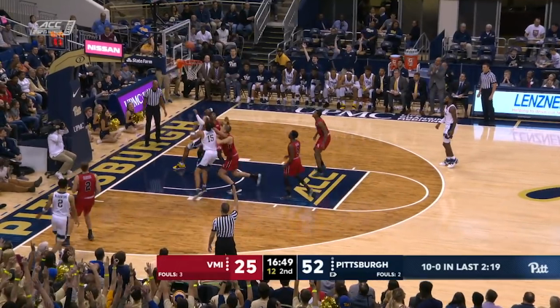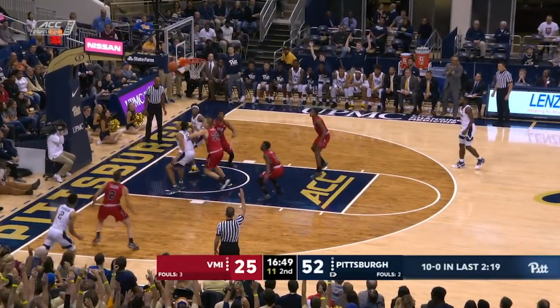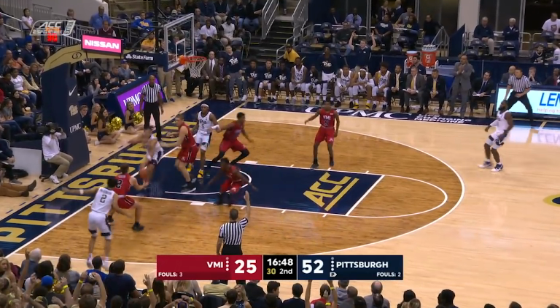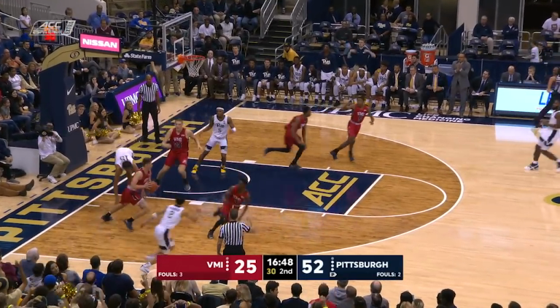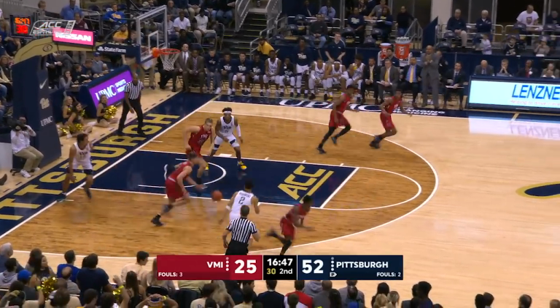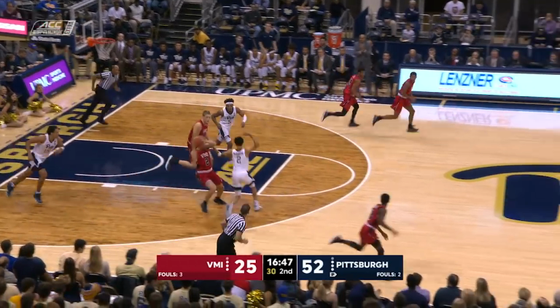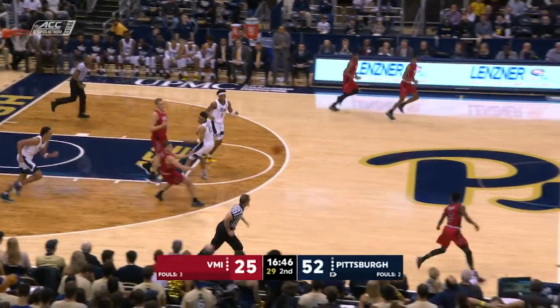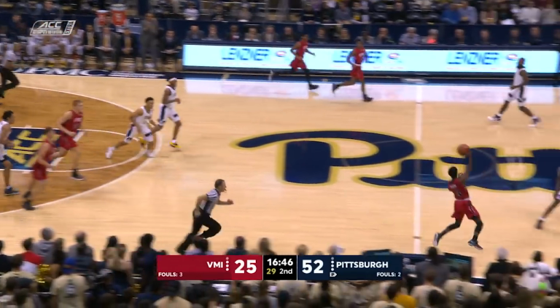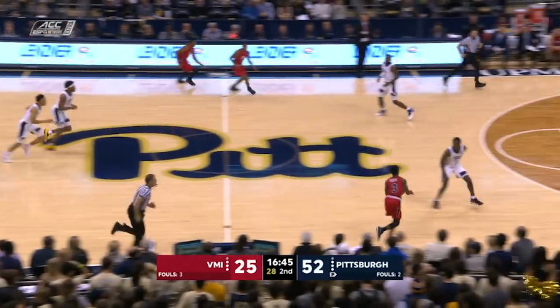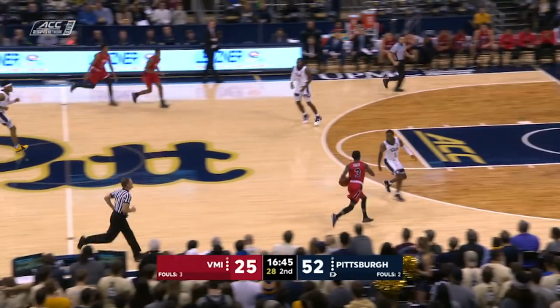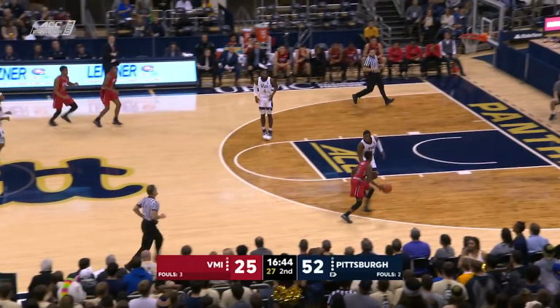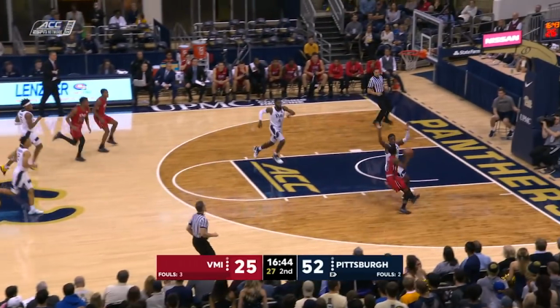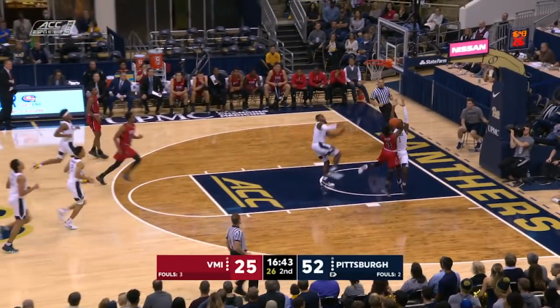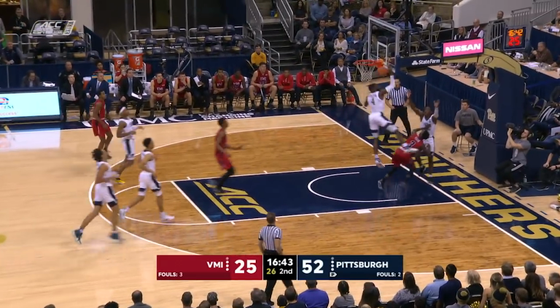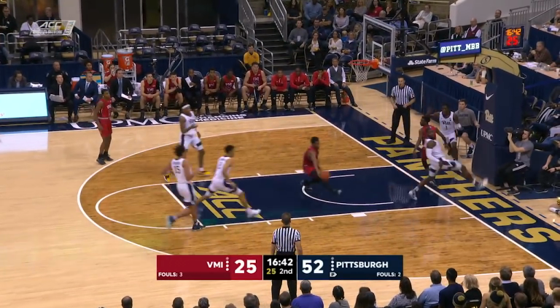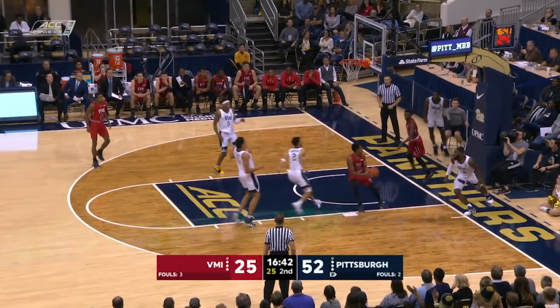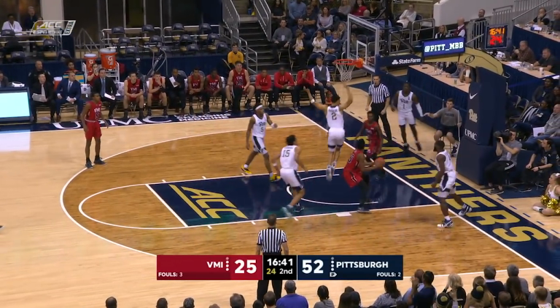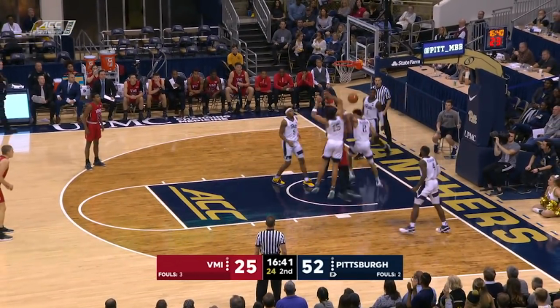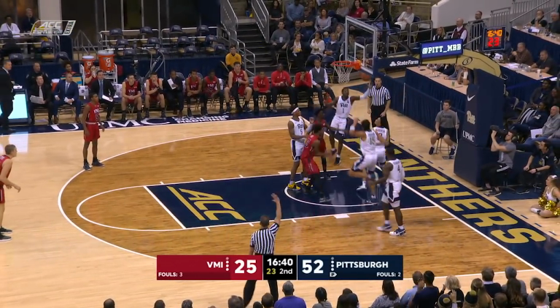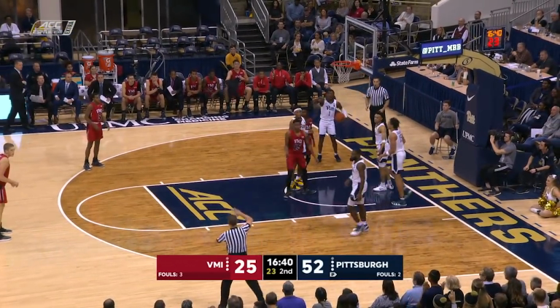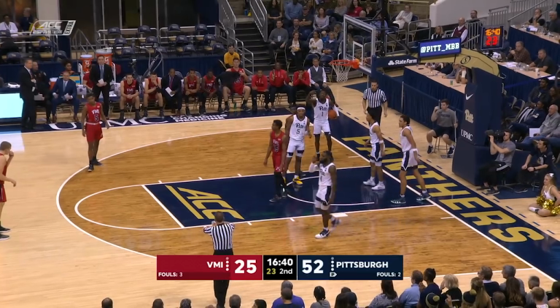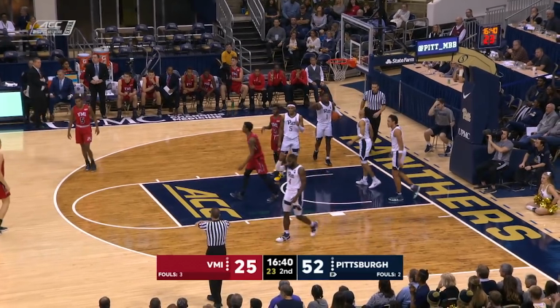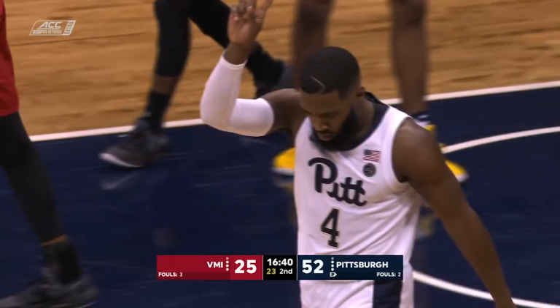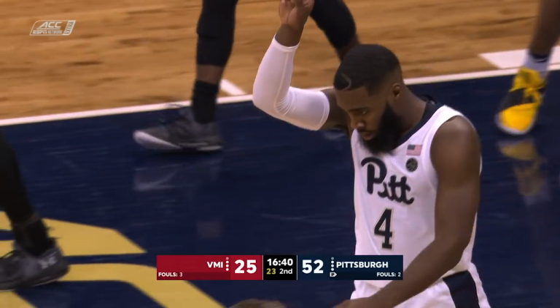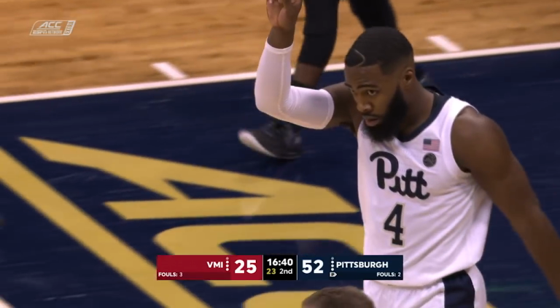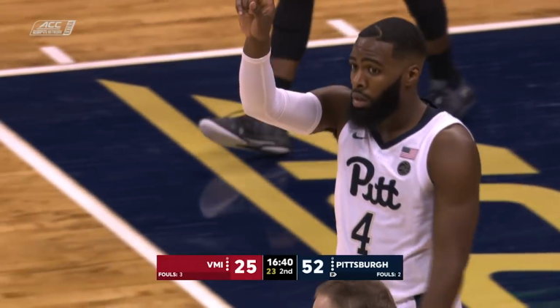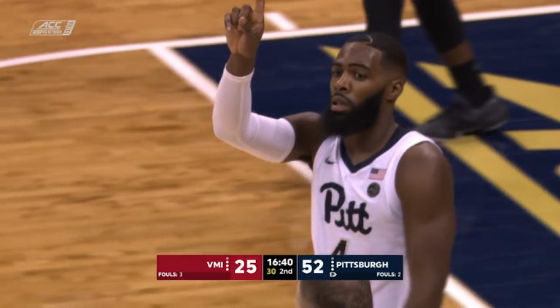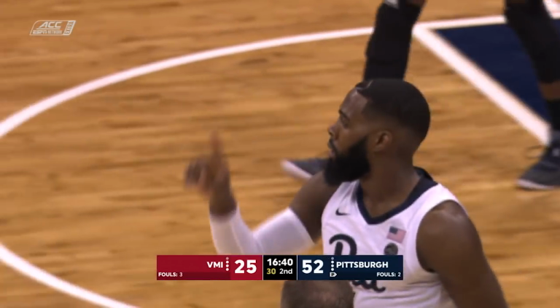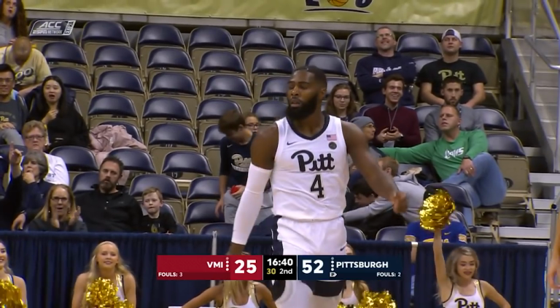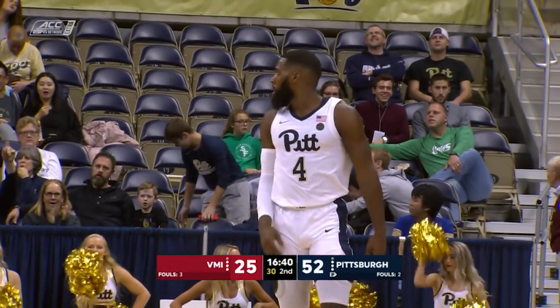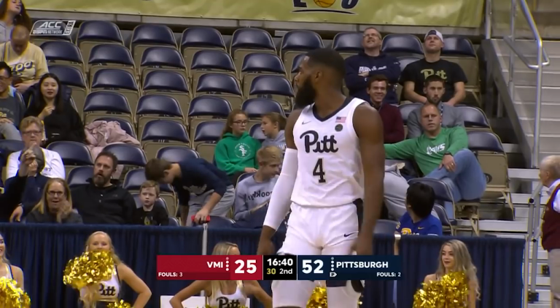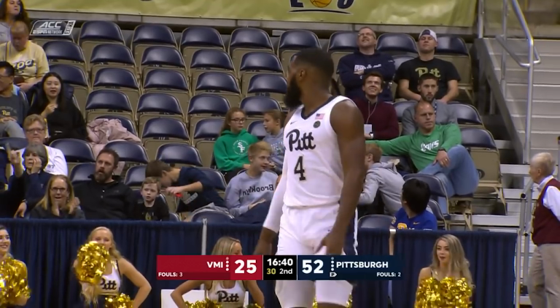This one from McGowan — no good. Rebound to VMI. McGowan nearly stole it. Bubba Parham's gonna work on Johnson and Jared Wilson-Frame. The block — but then Chukwuka gets the block, but there was a travel before that block opportunity, and the reaction.